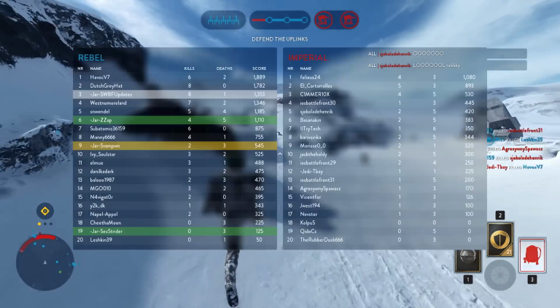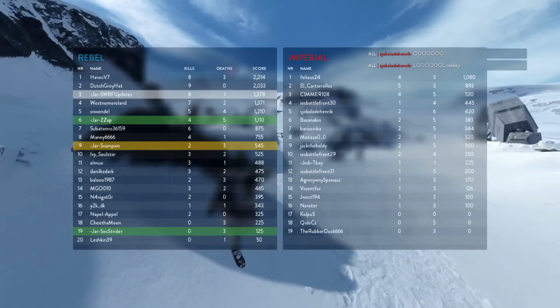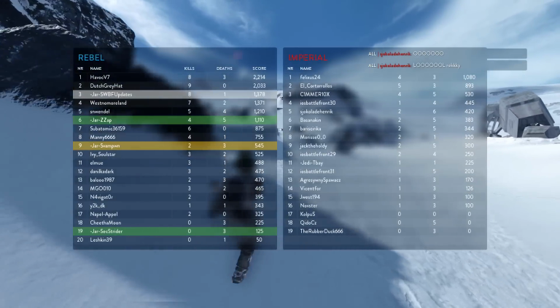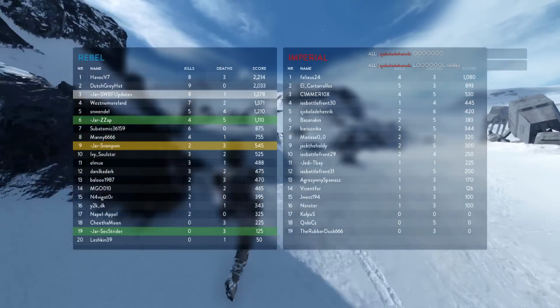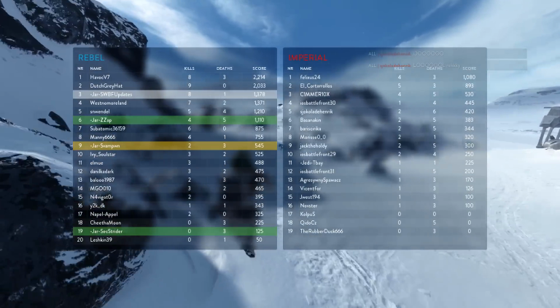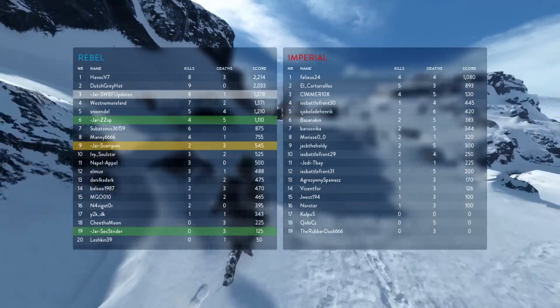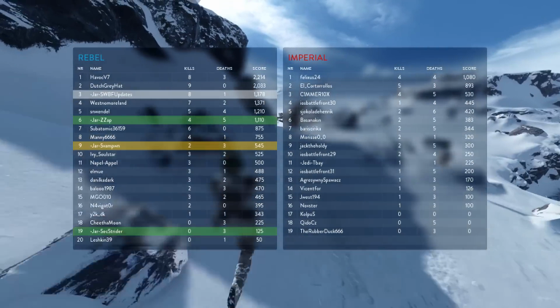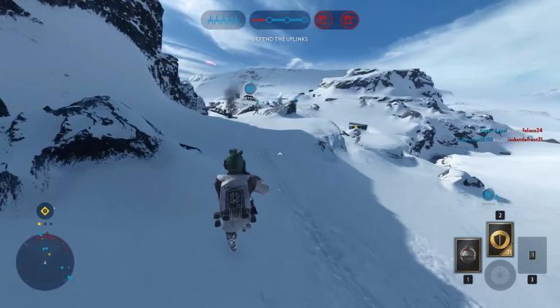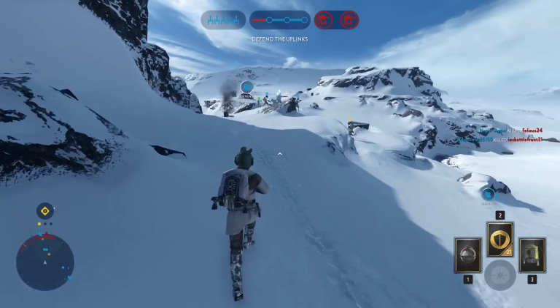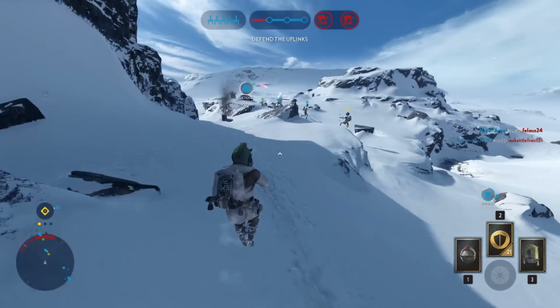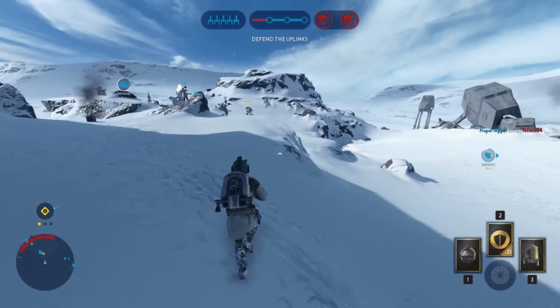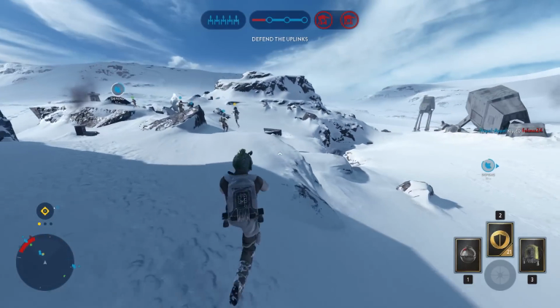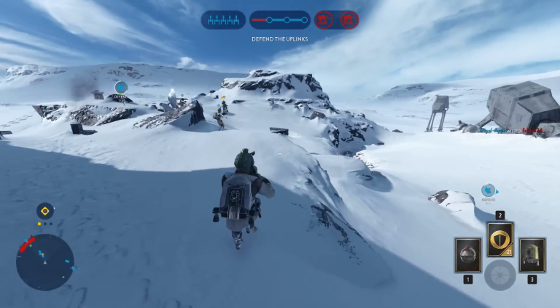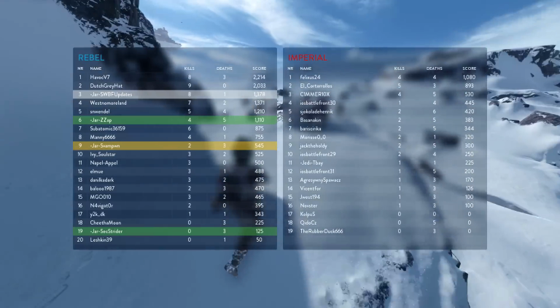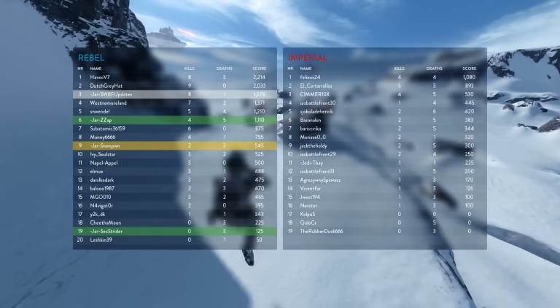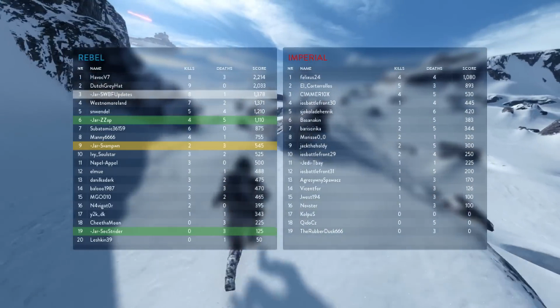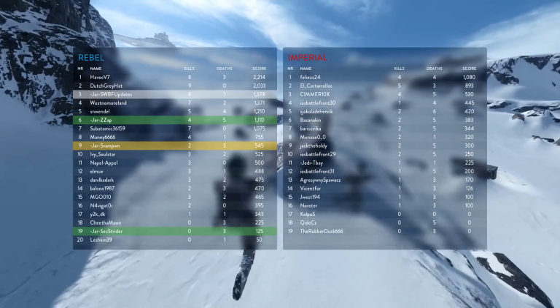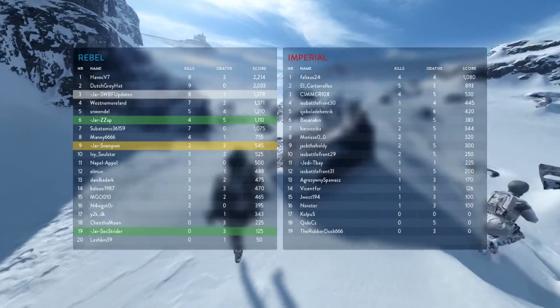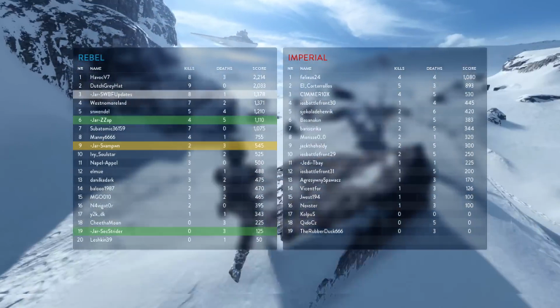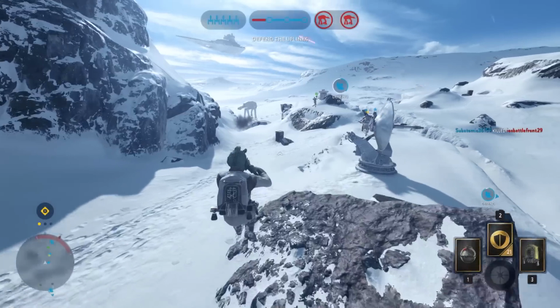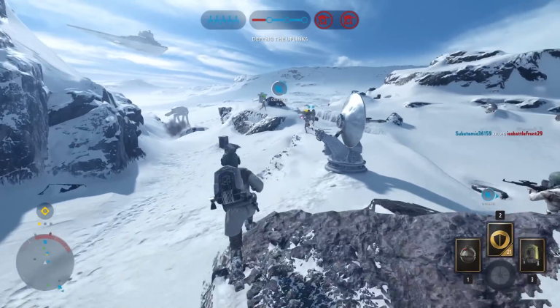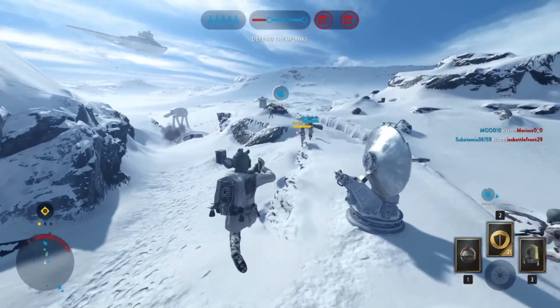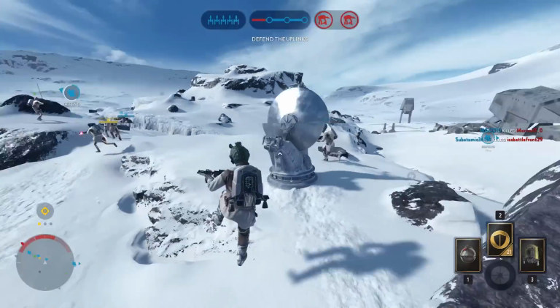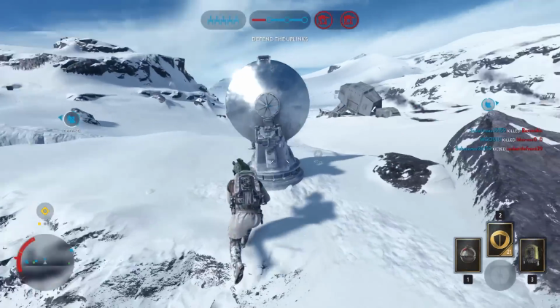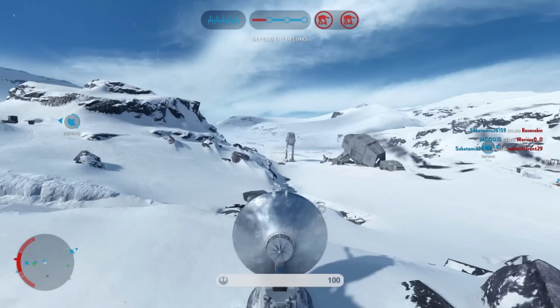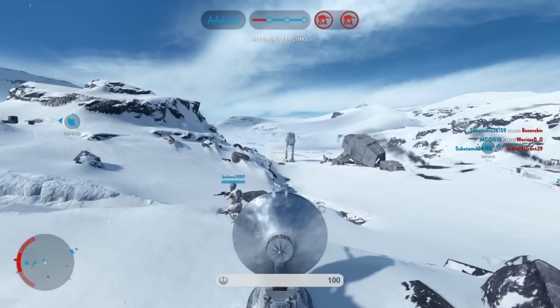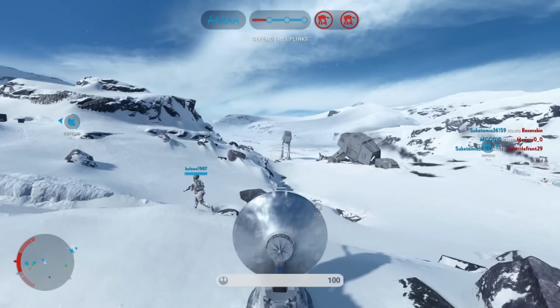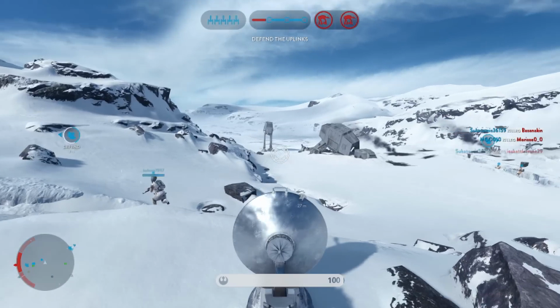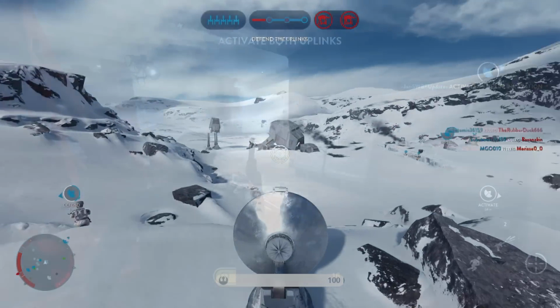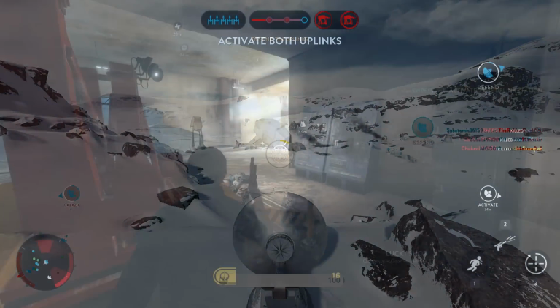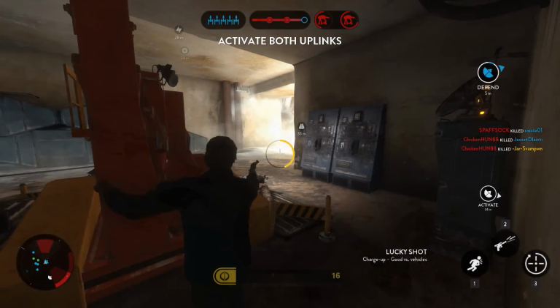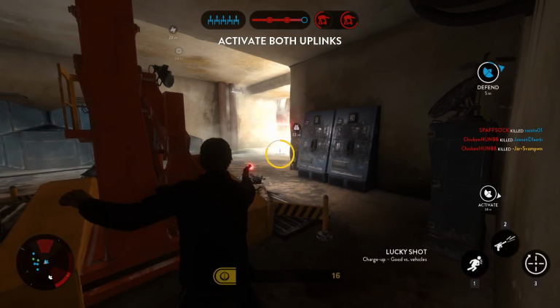so if you spawn on your partner that can significantly reduce the time it takes for you to get to the objectives. We usually talk on Skype, and if one of us dies the other one jumps in behind cover, so that we can respawn back into the battle, because it's only possible to partner spawn if your friend isn't in combat.